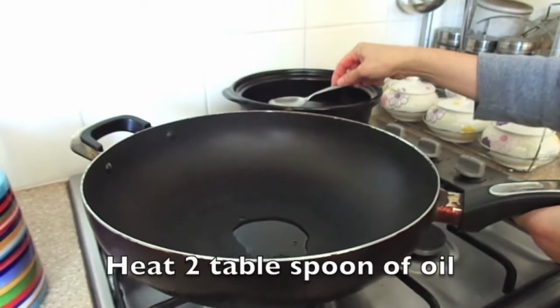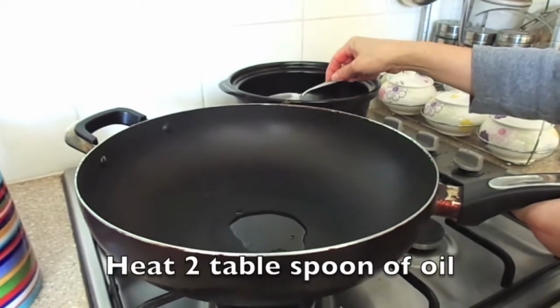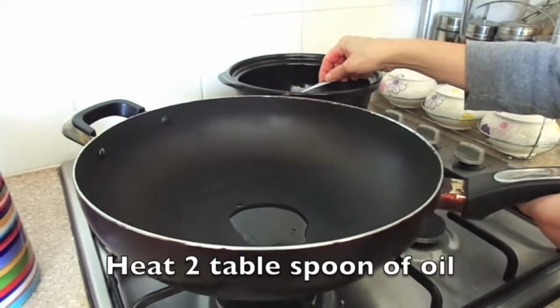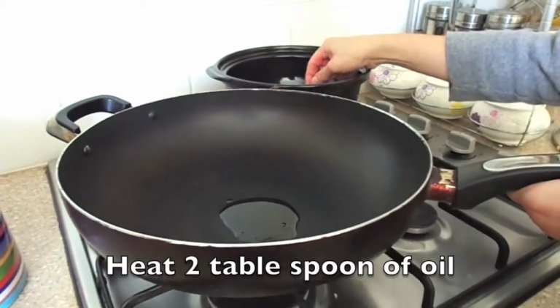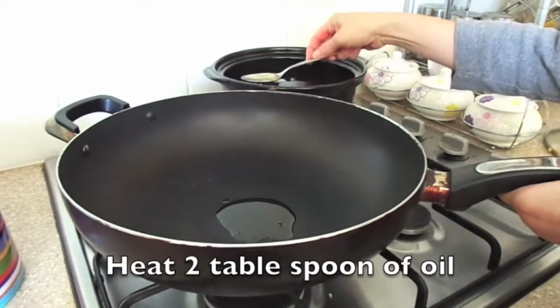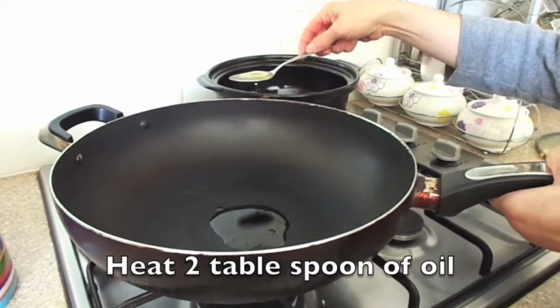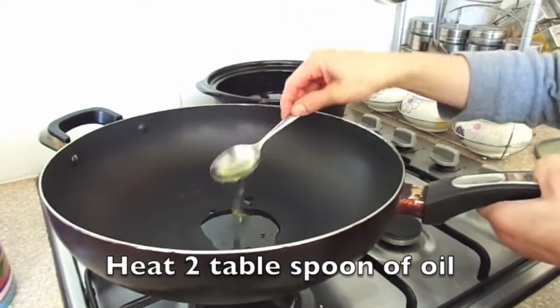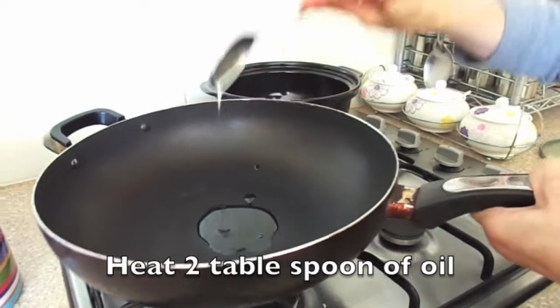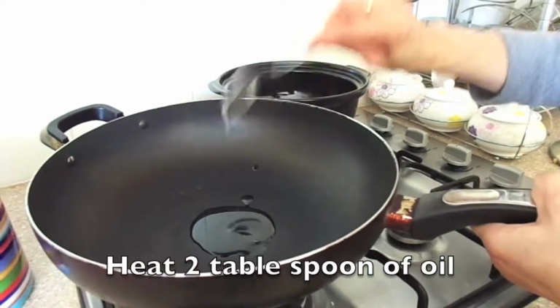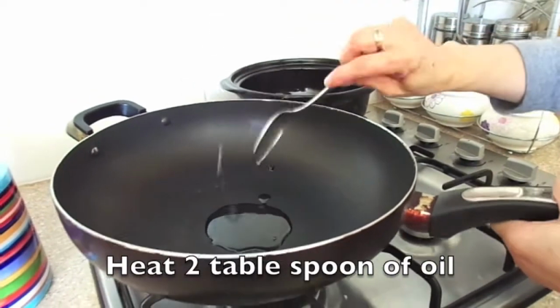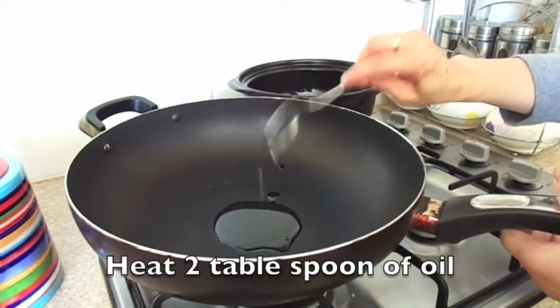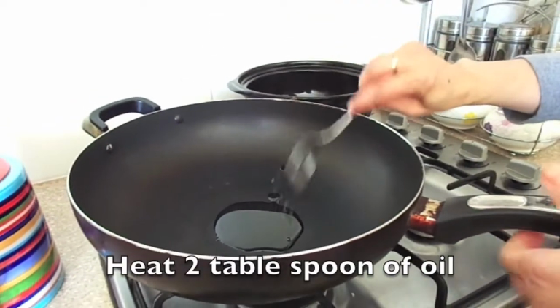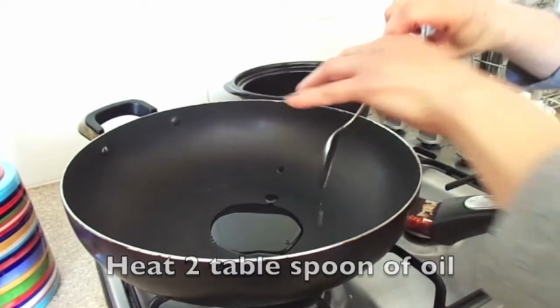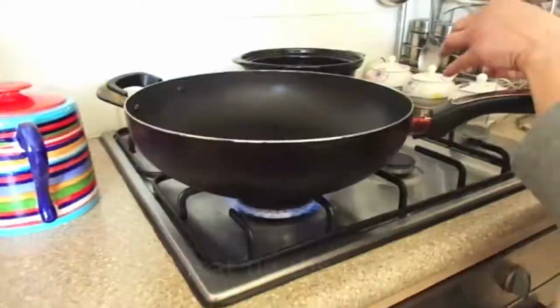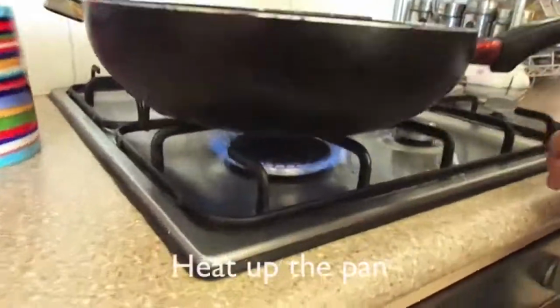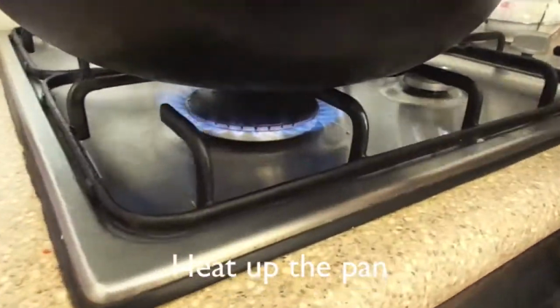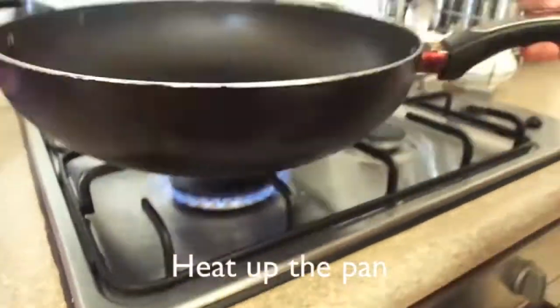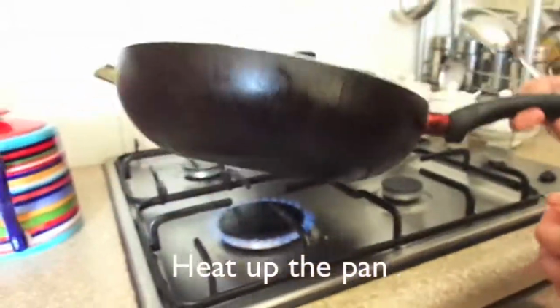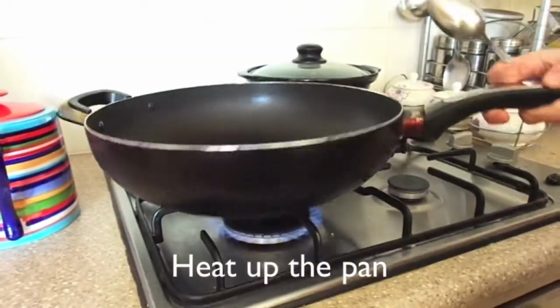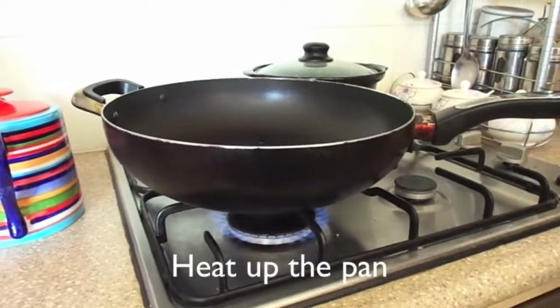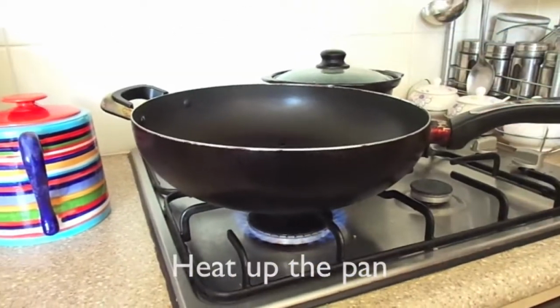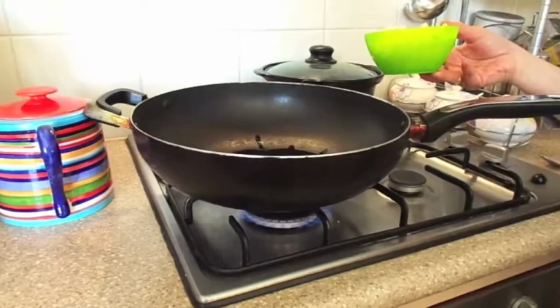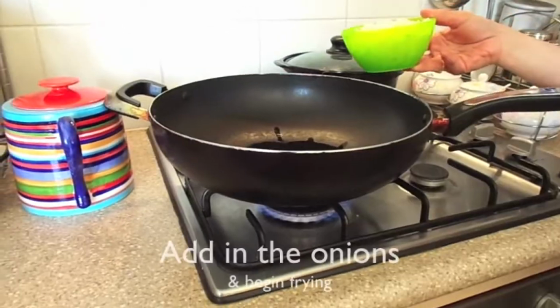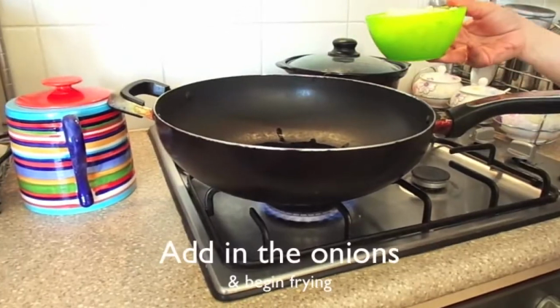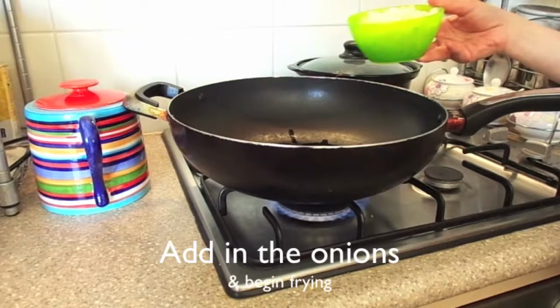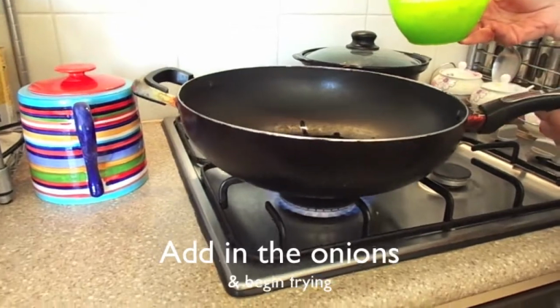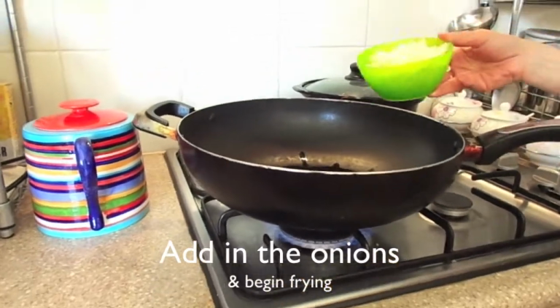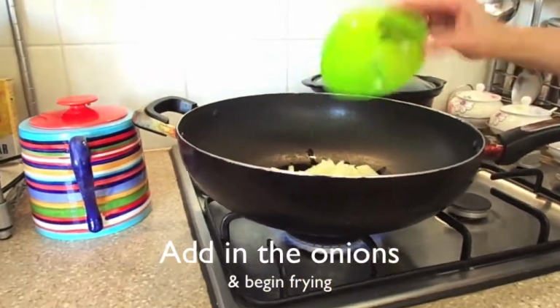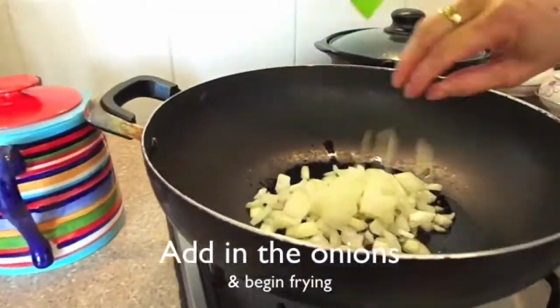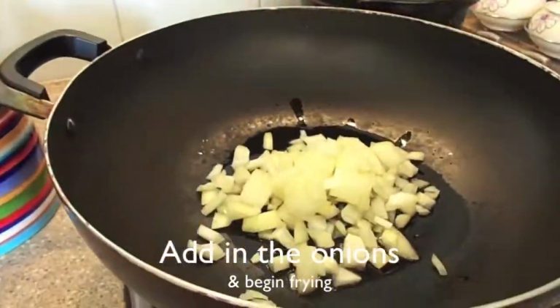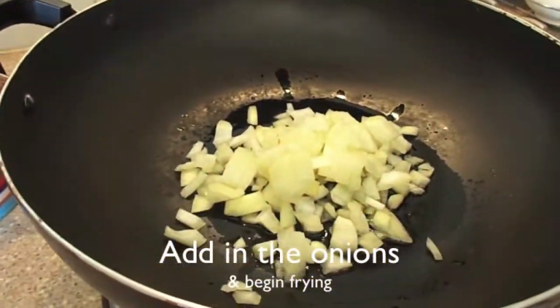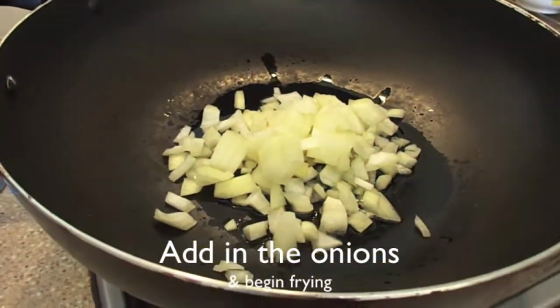Heat 2 tablespoons of oil. Heat up the pan. Add in the onions and fry until it's translucent.